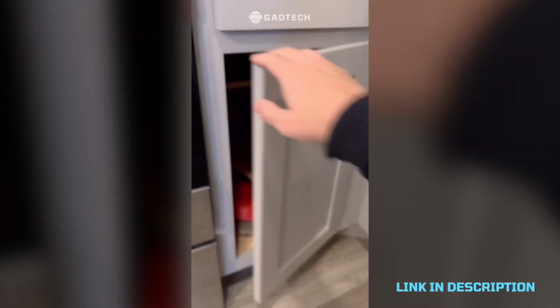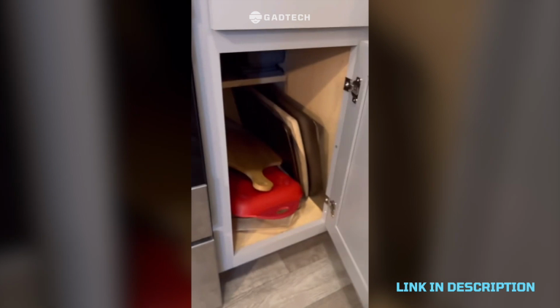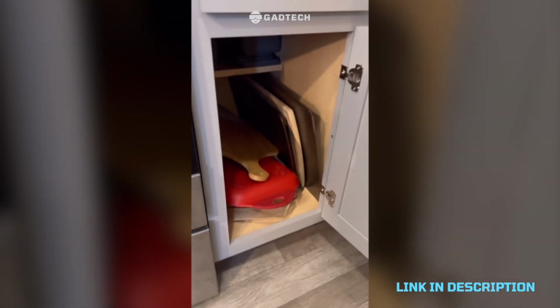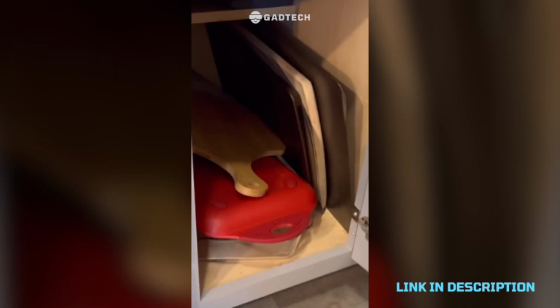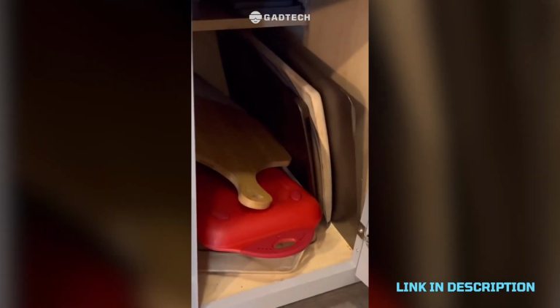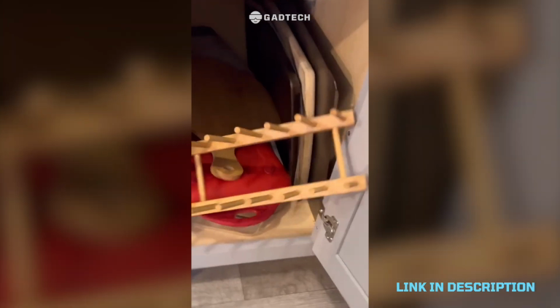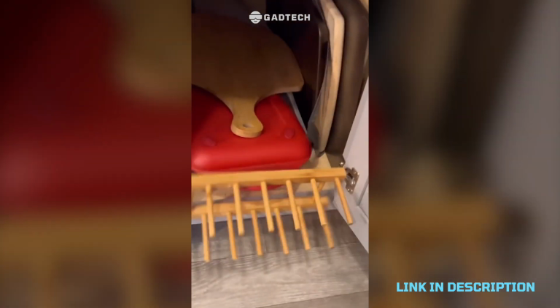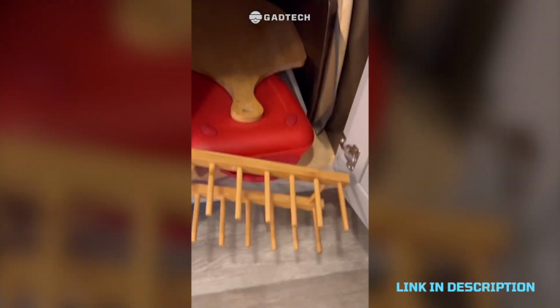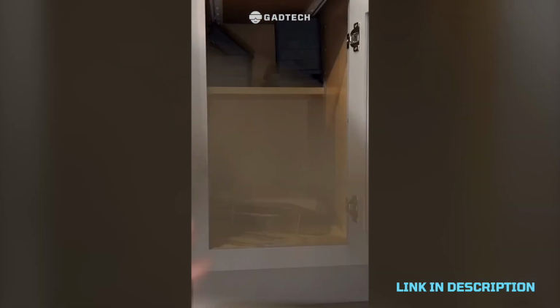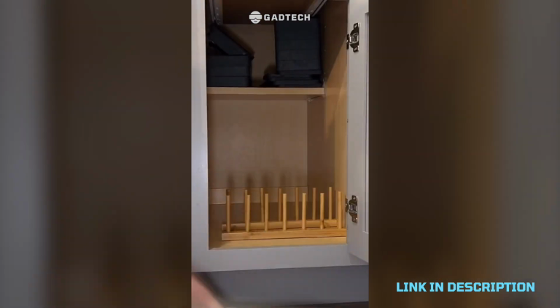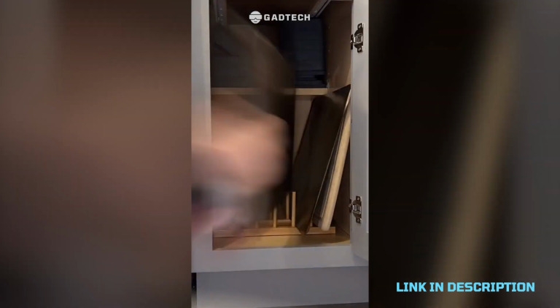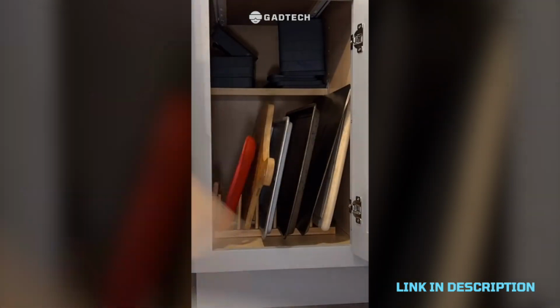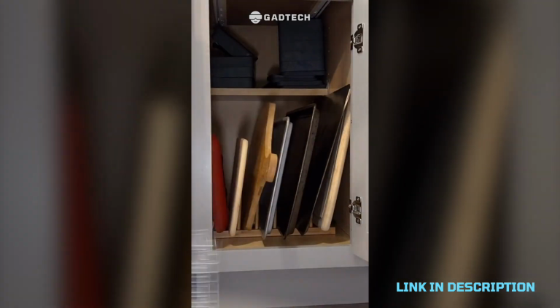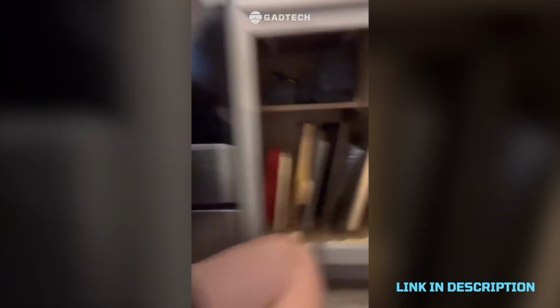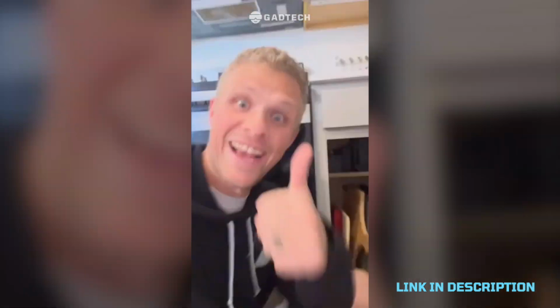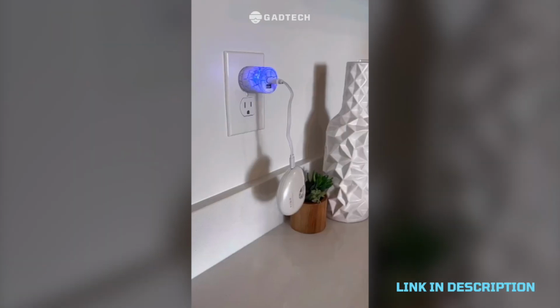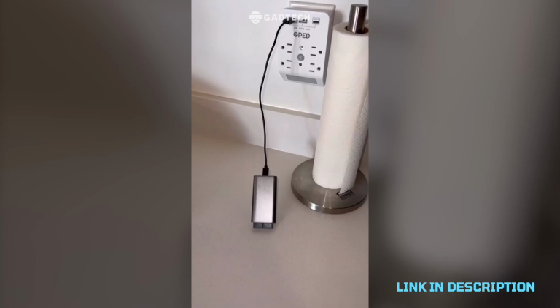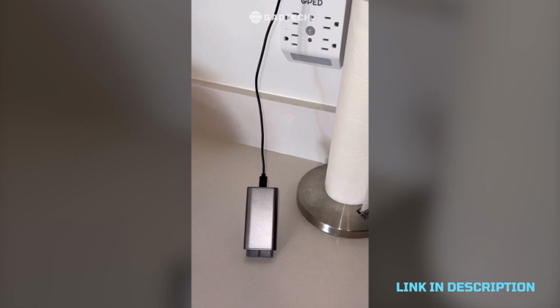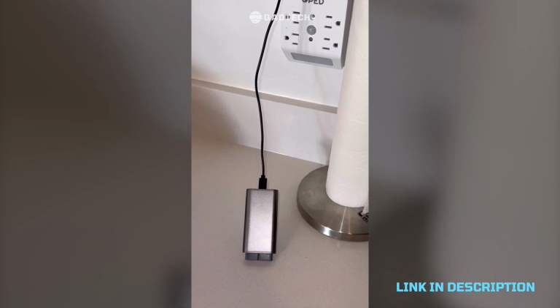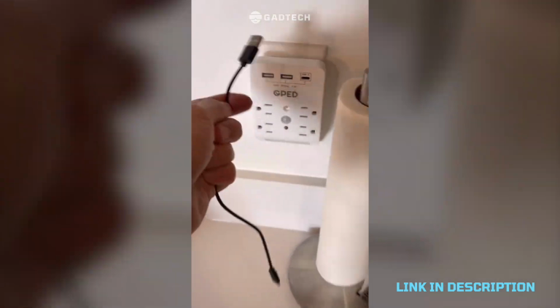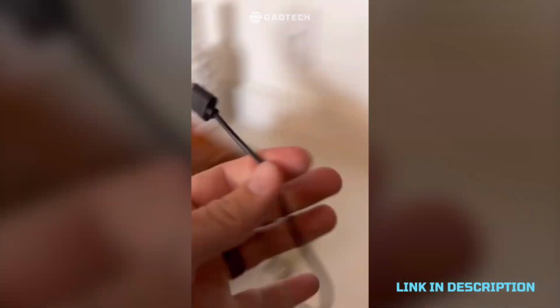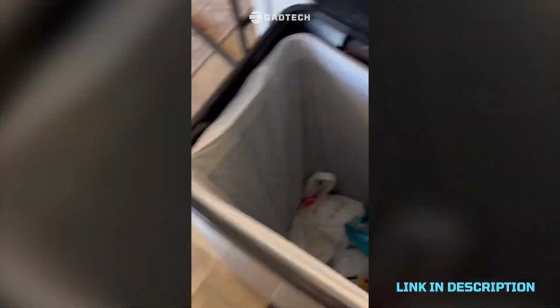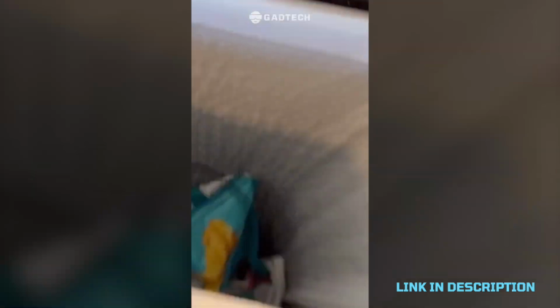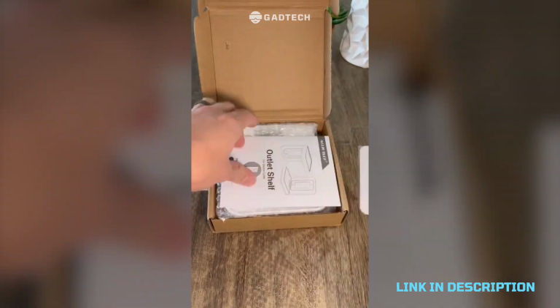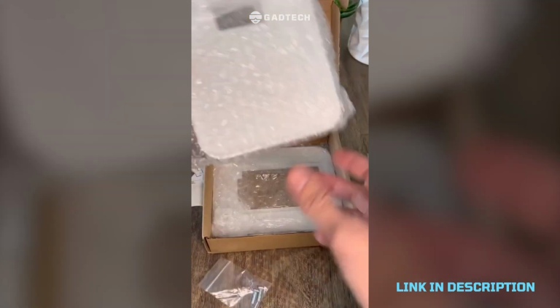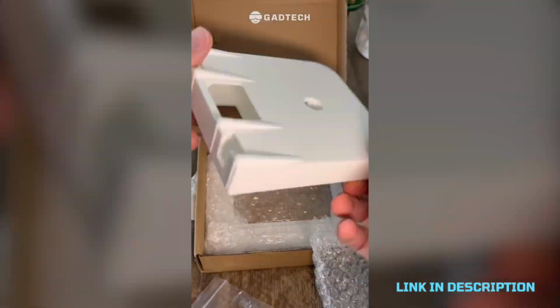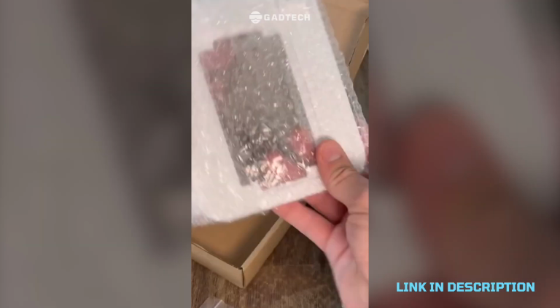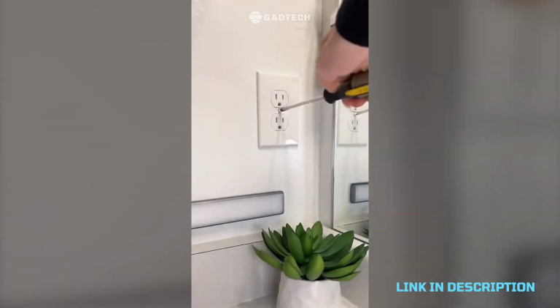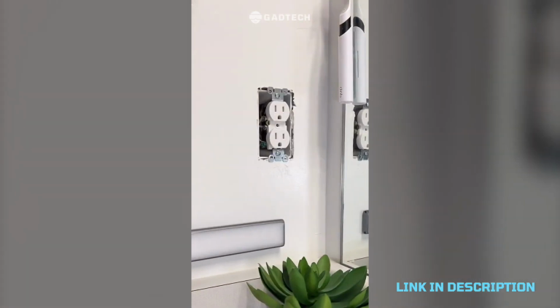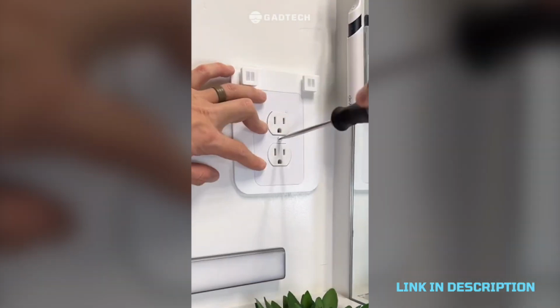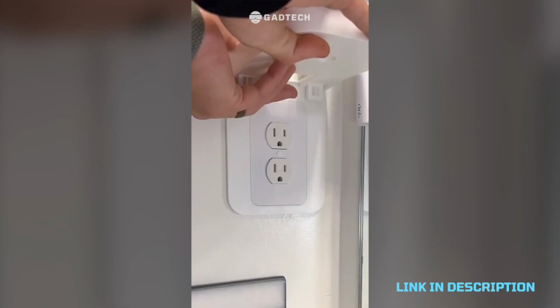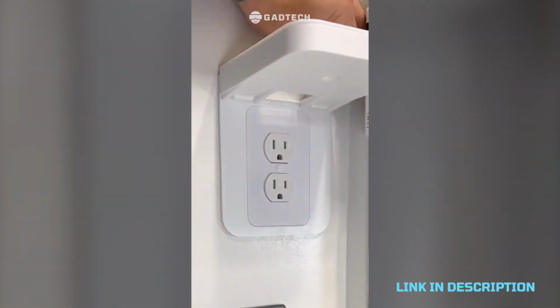An organizer for the cupboard that is really hard to organize — just throw it in there and then you have perfect cubbies for cutting boards and cookie sheets. A solution for dangling cords: this outlet shelf is perfect for so many different things.